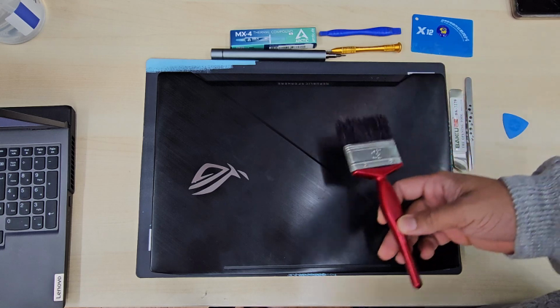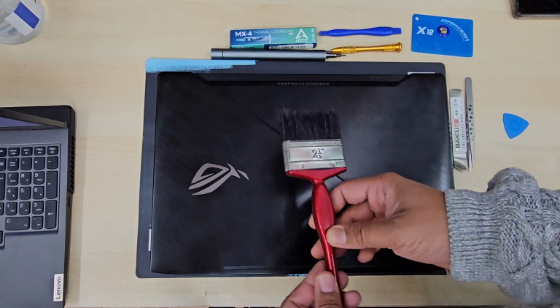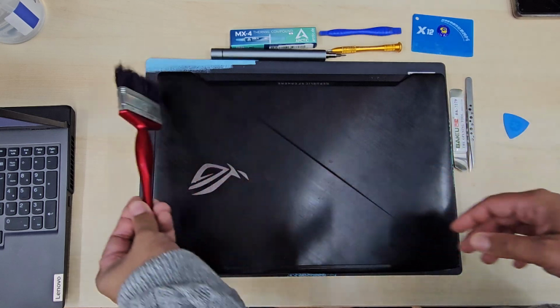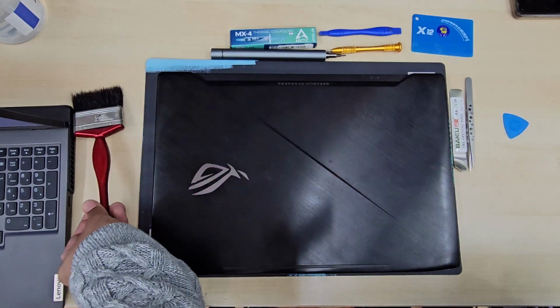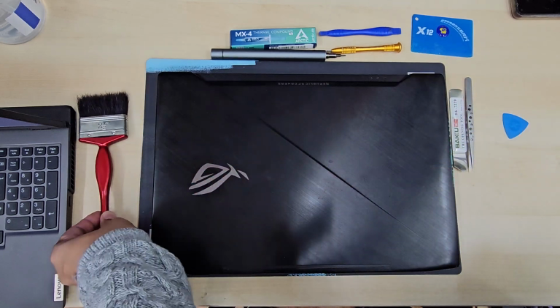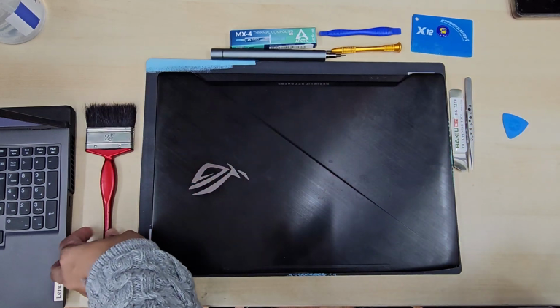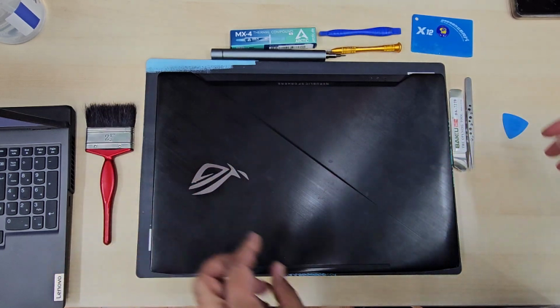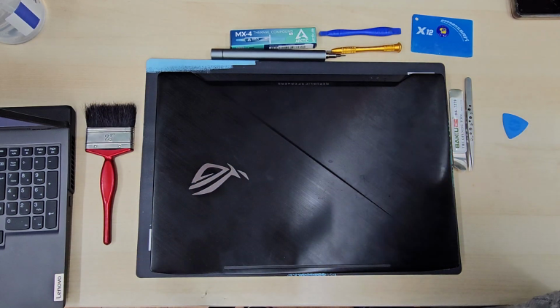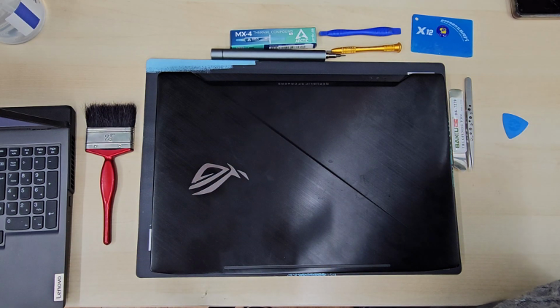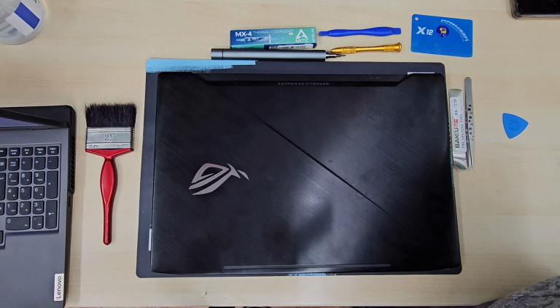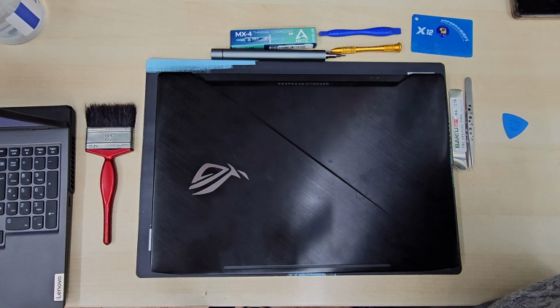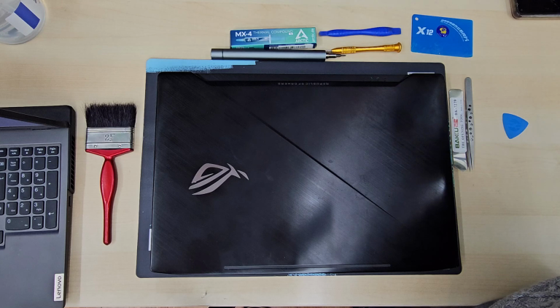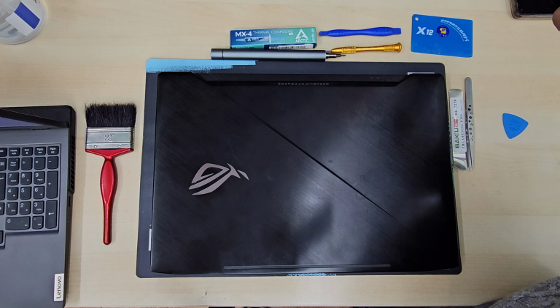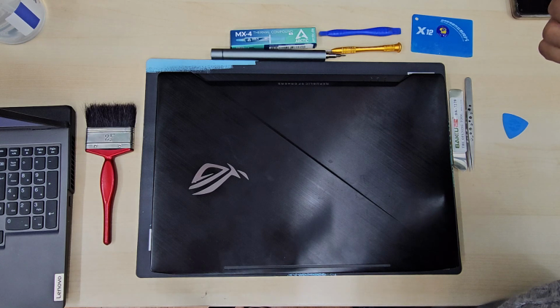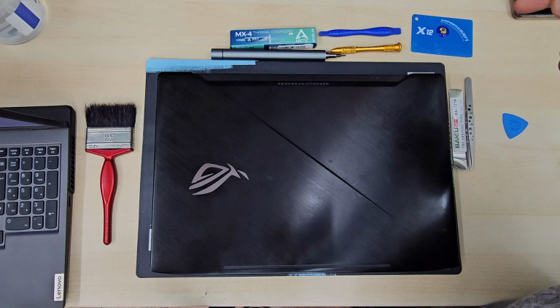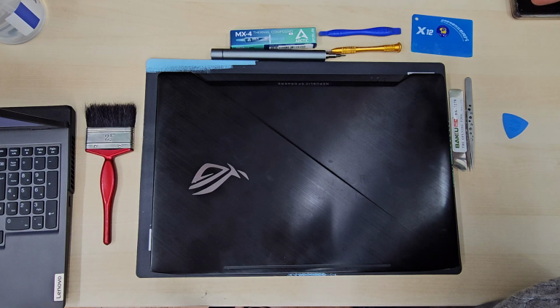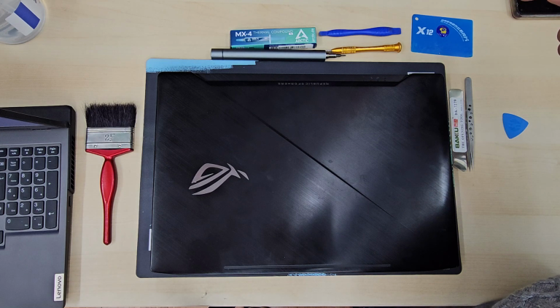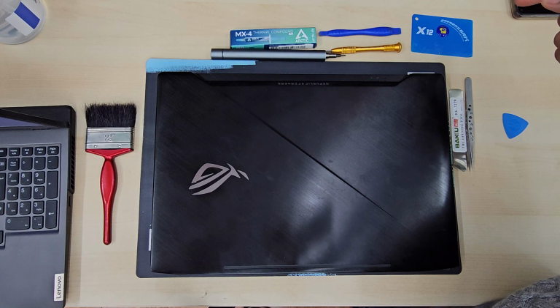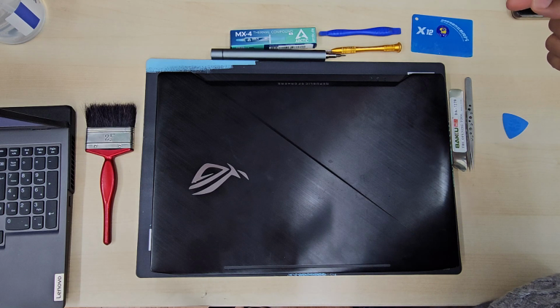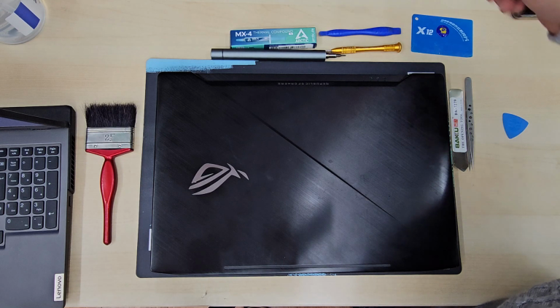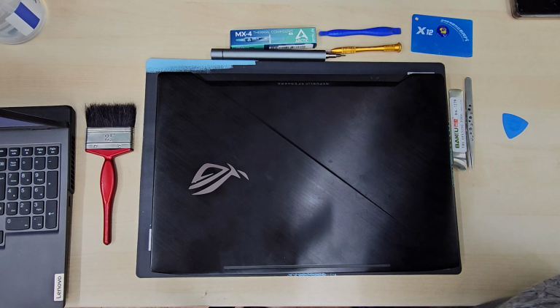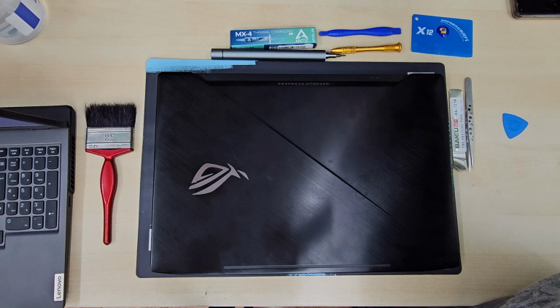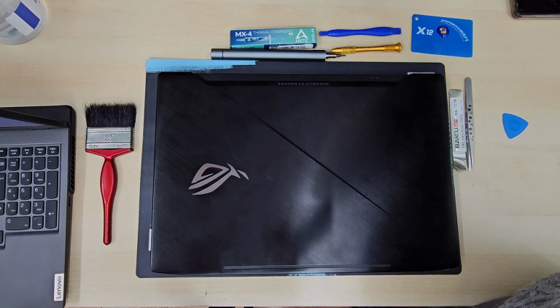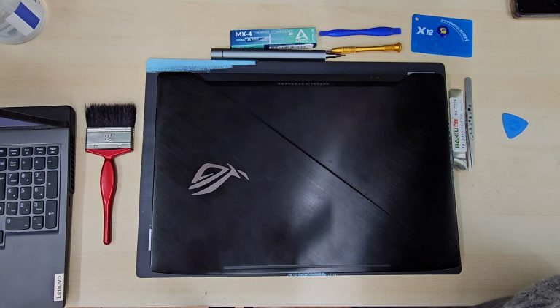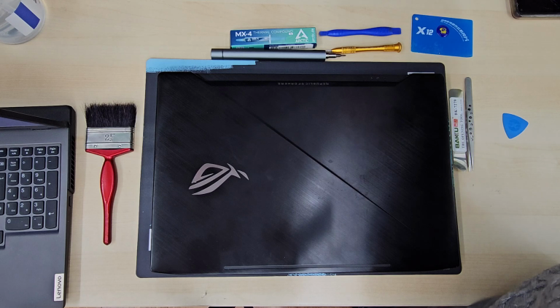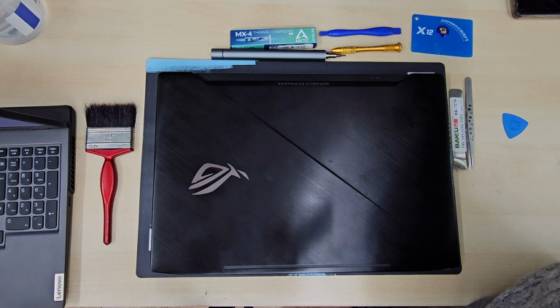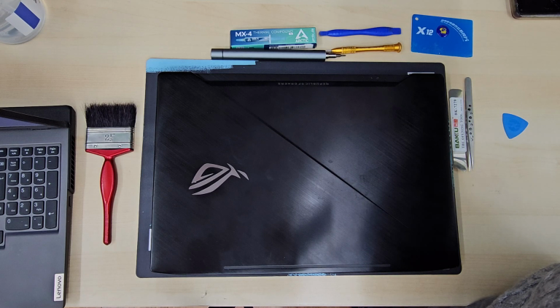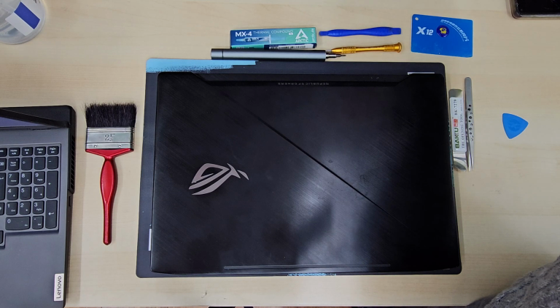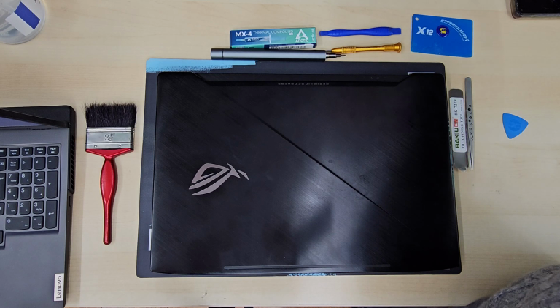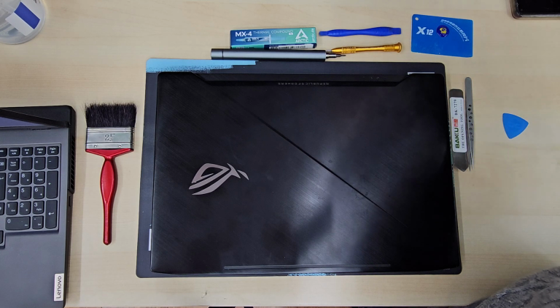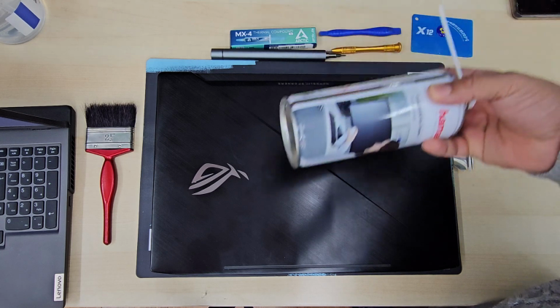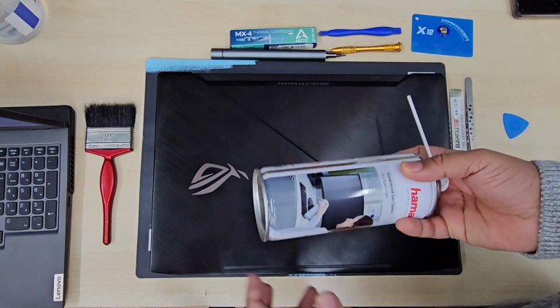So today in this video, I'm going to show you how to look after it. If you do have any sort of overheating issues, then you might be able to give it a try and save your gaming laptop without spending a lot of money on it.